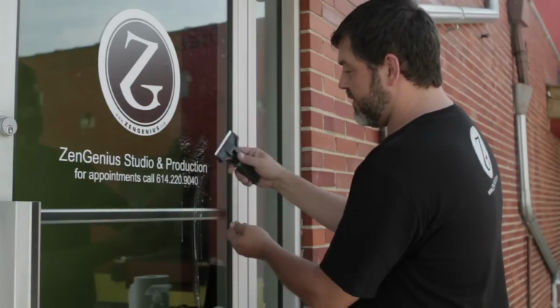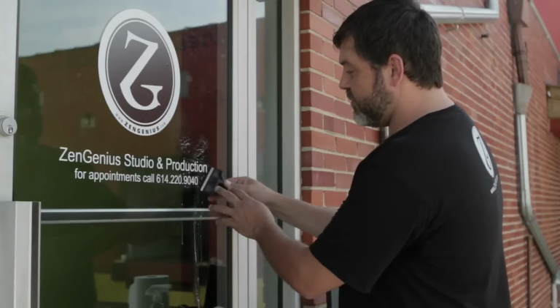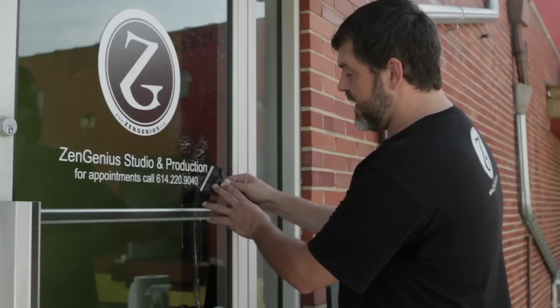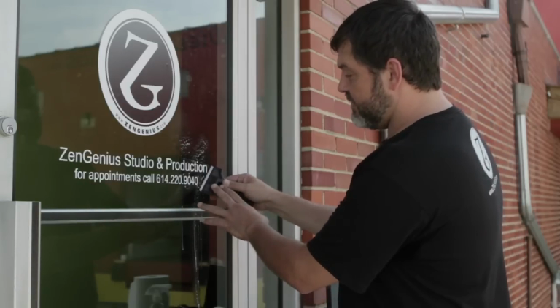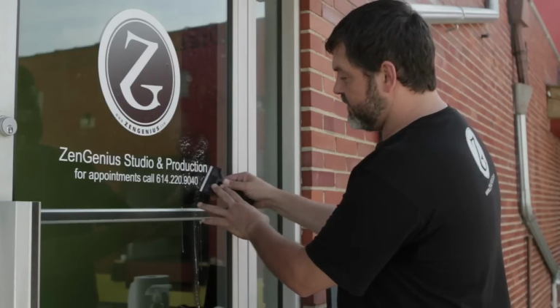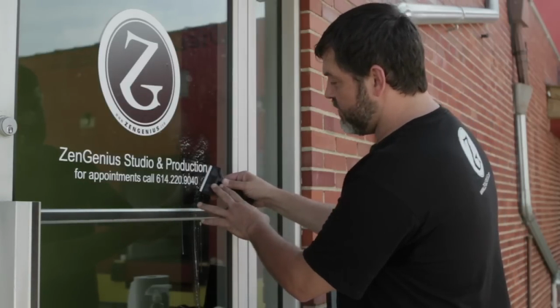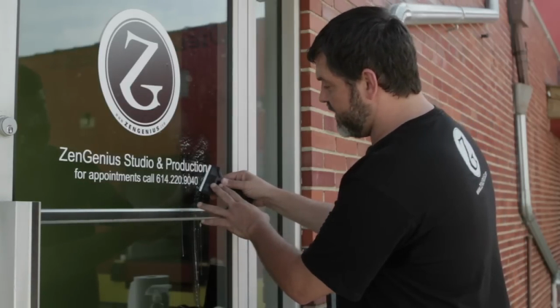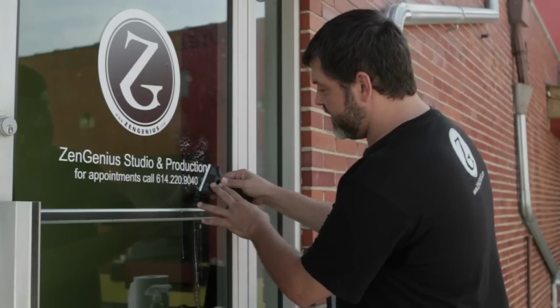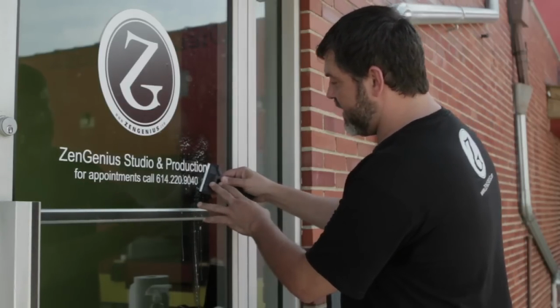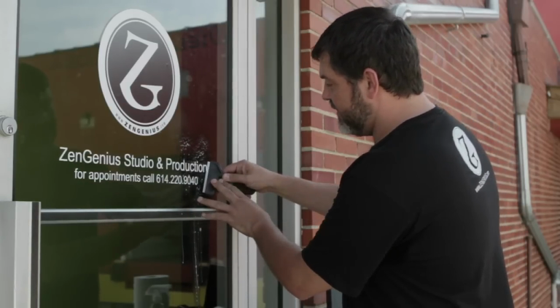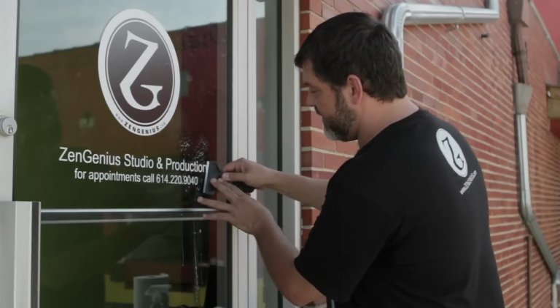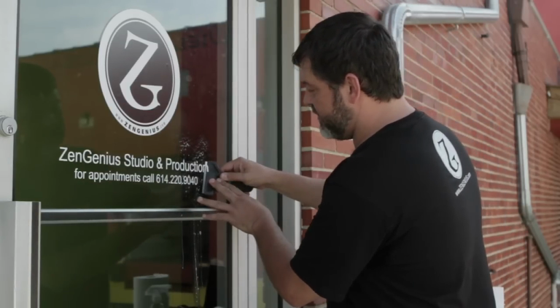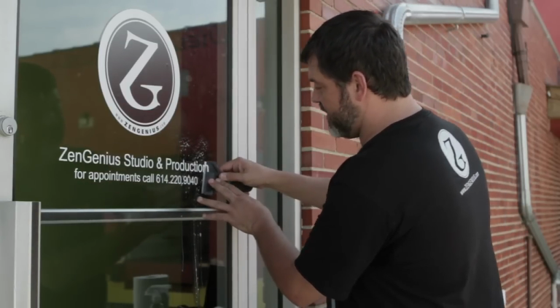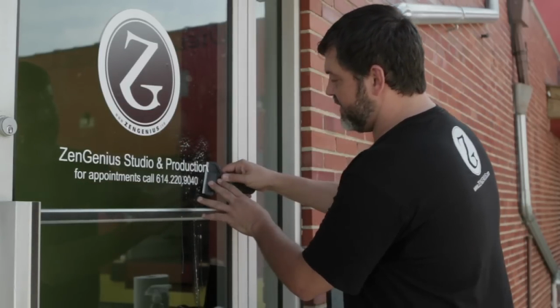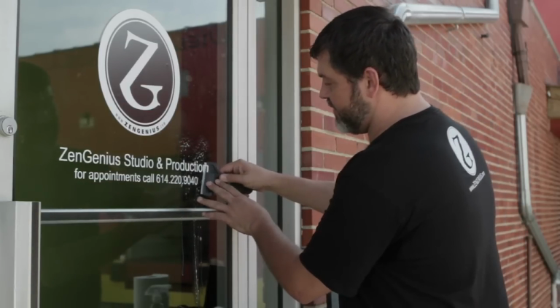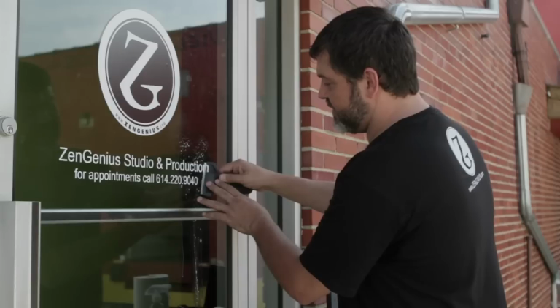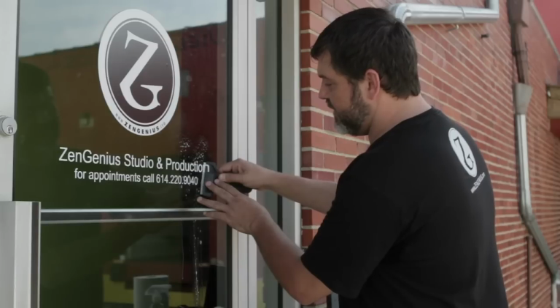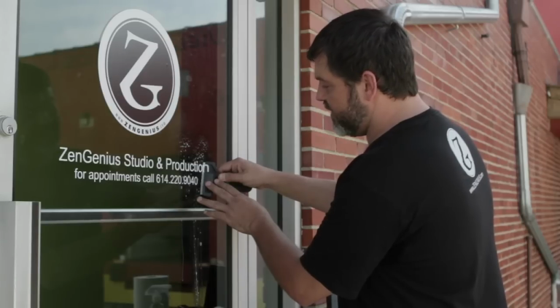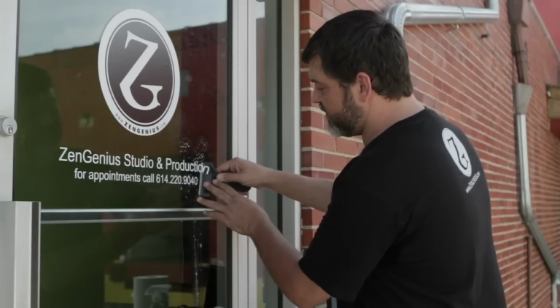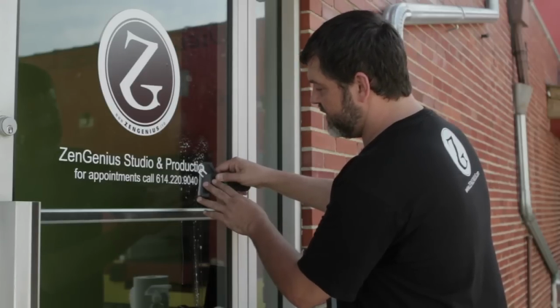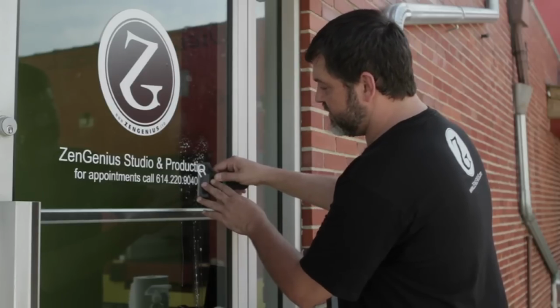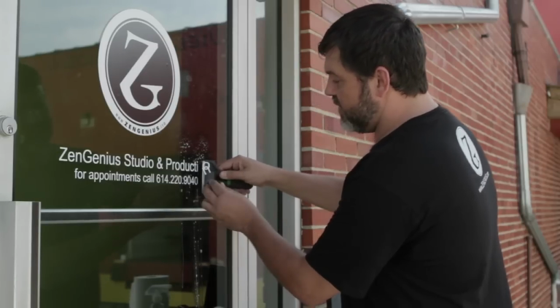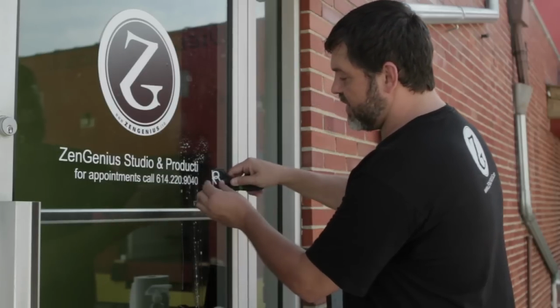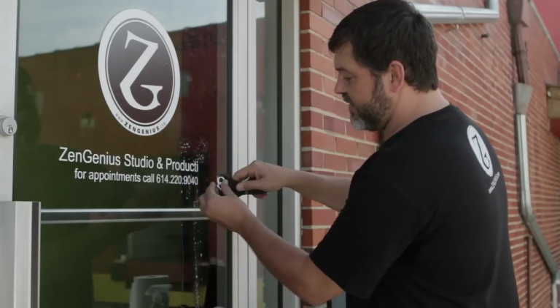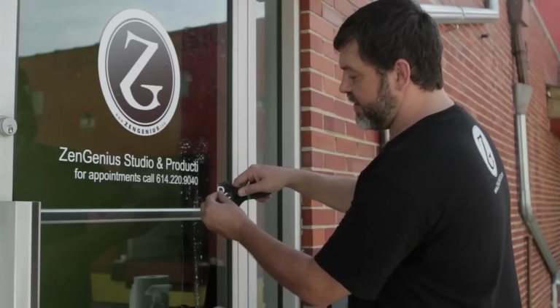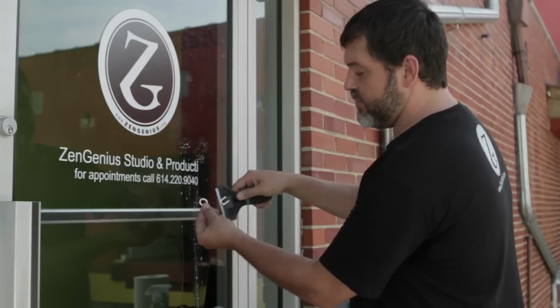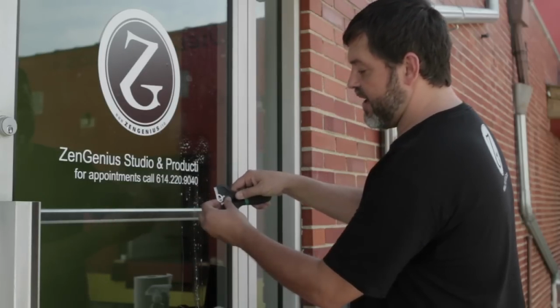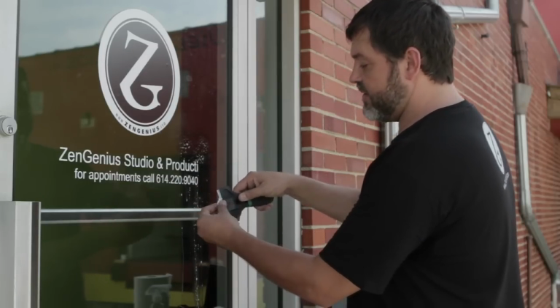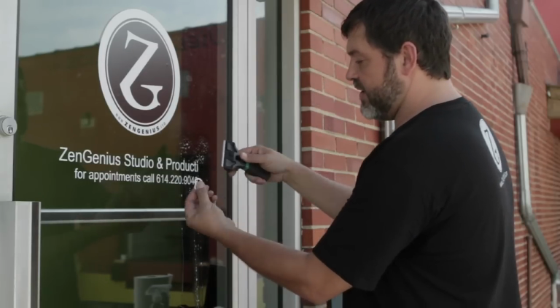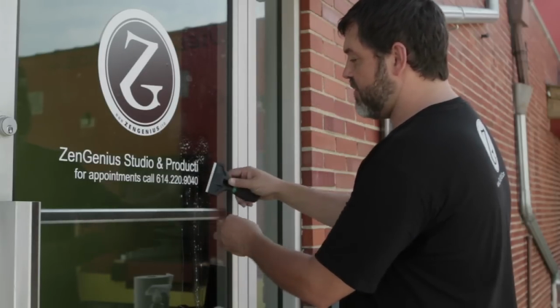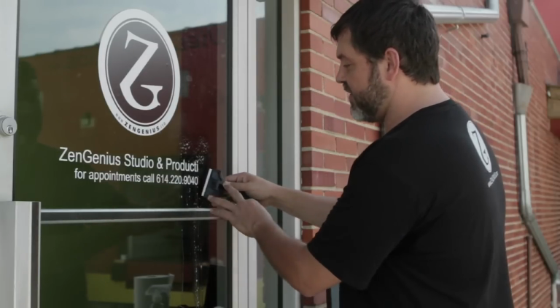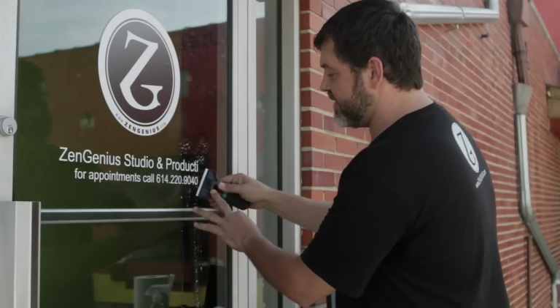Take your blade now, sort of work it under the edge of the letter, and with just a little bit of pressure, slowly start moving and removing the letters — they should come off fairly easily.